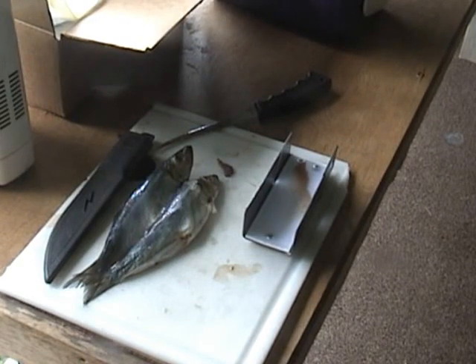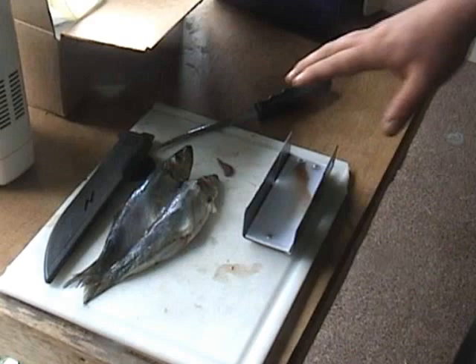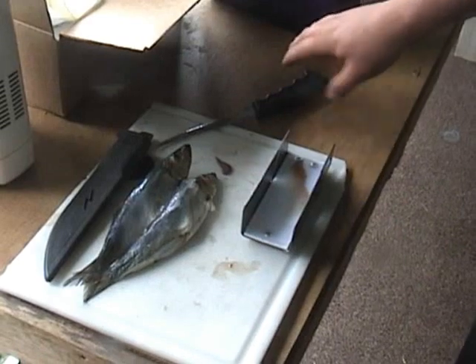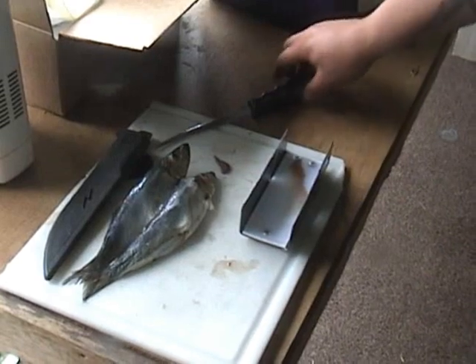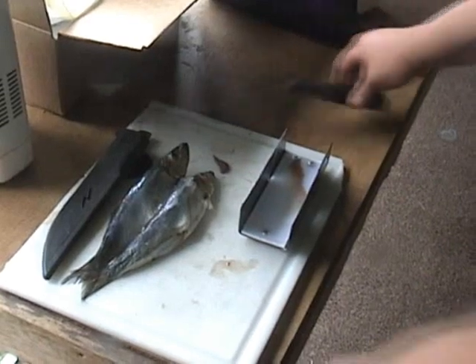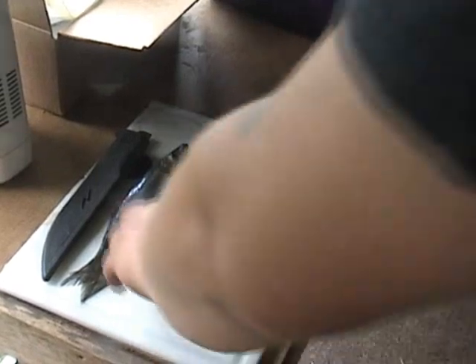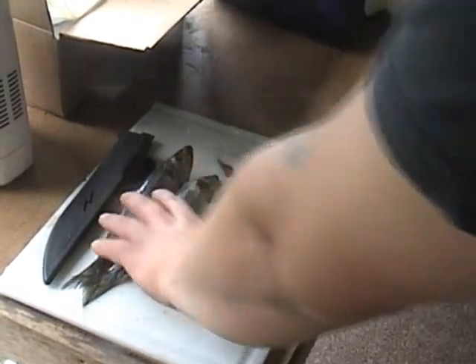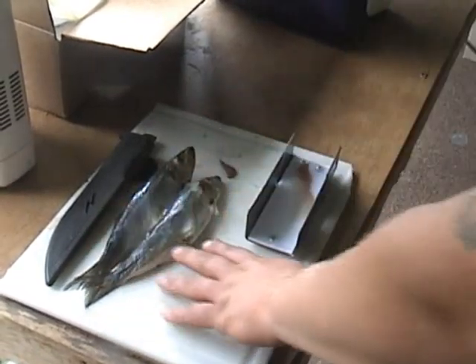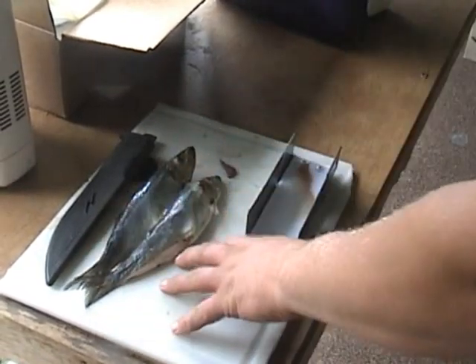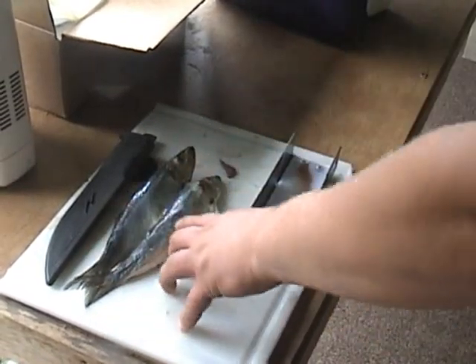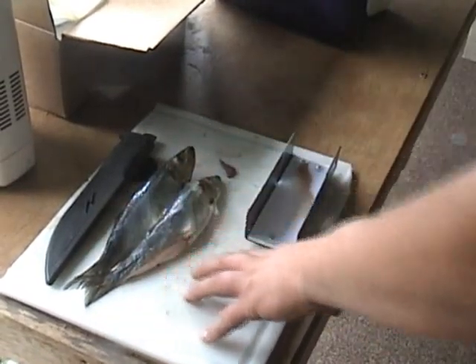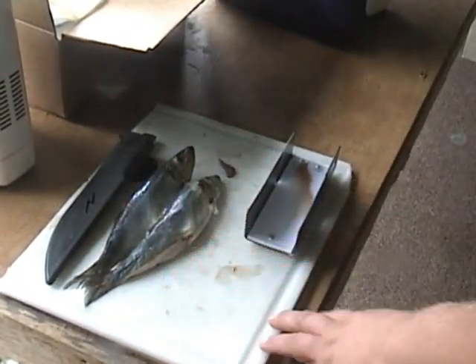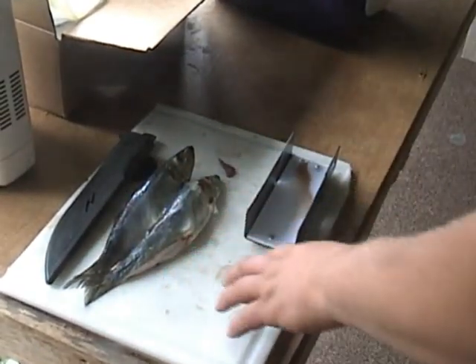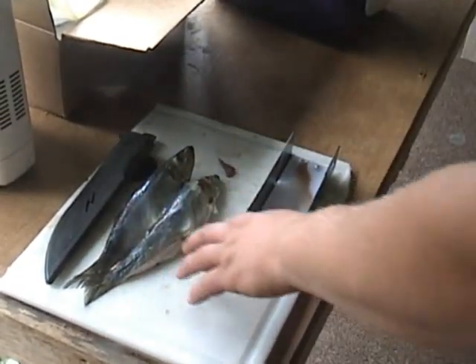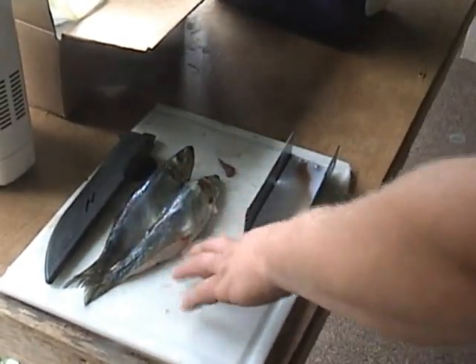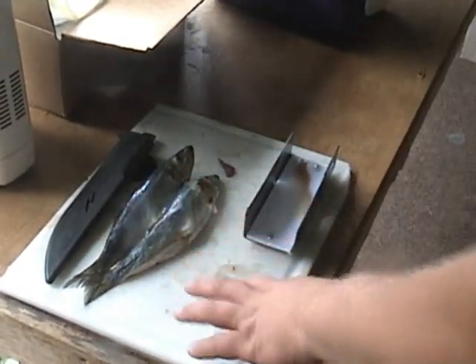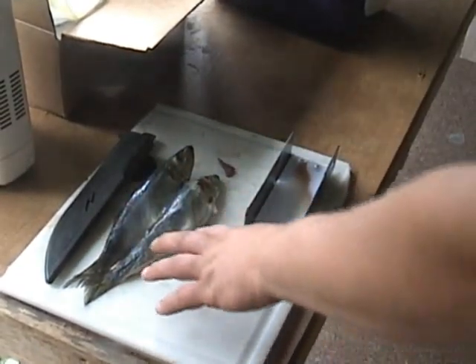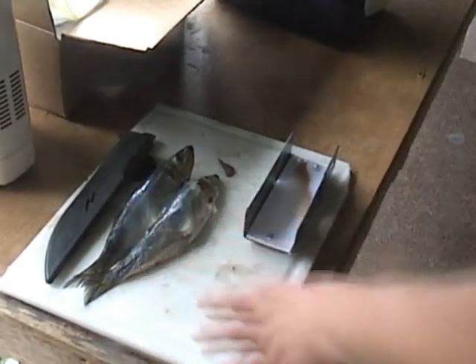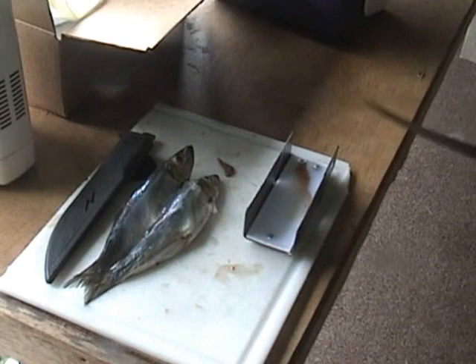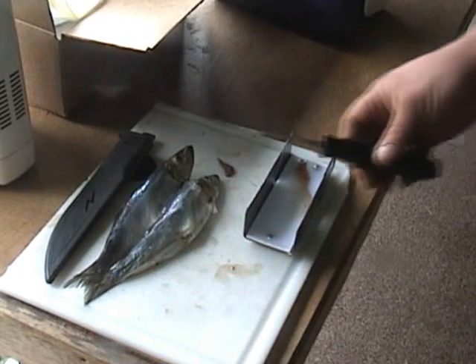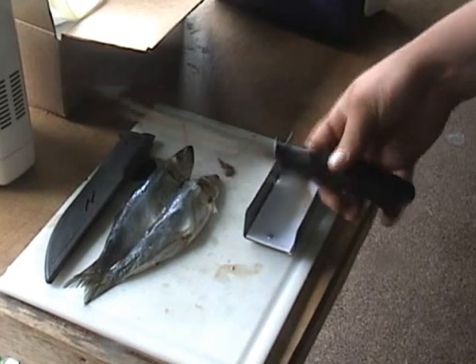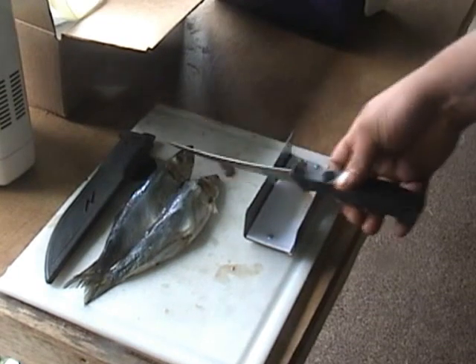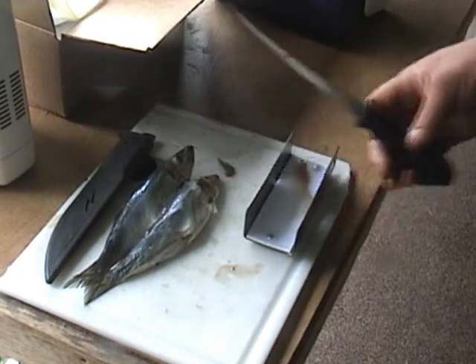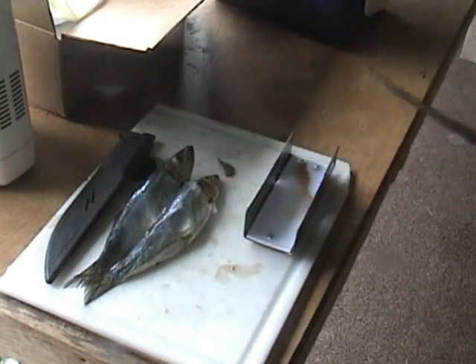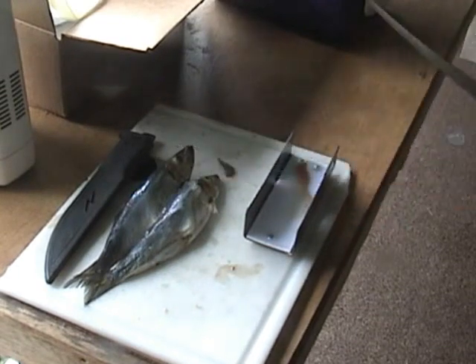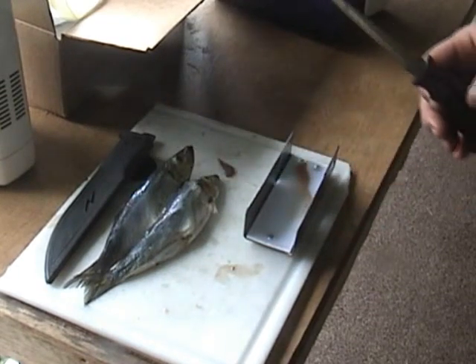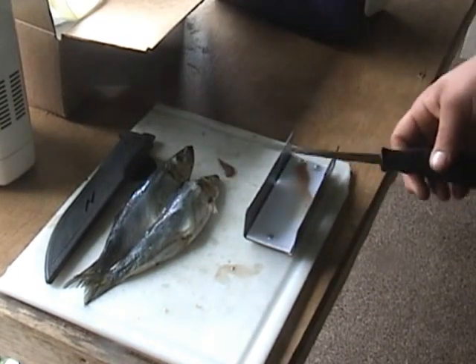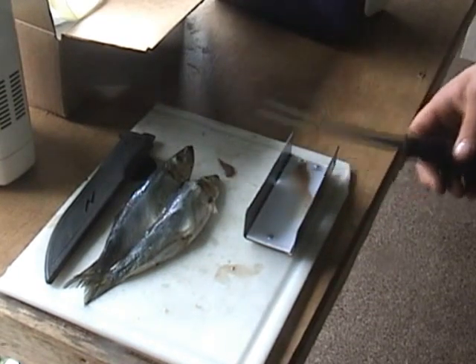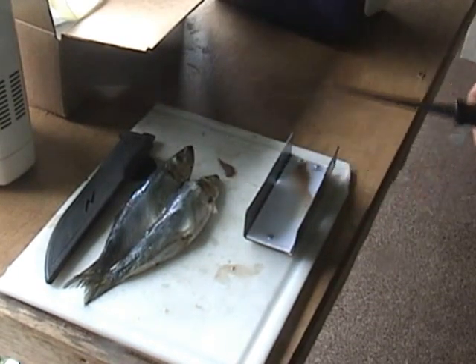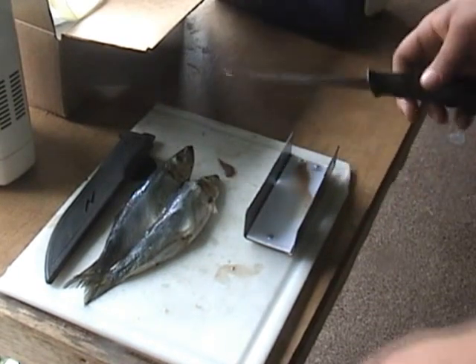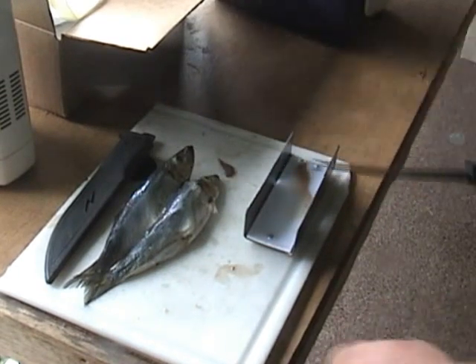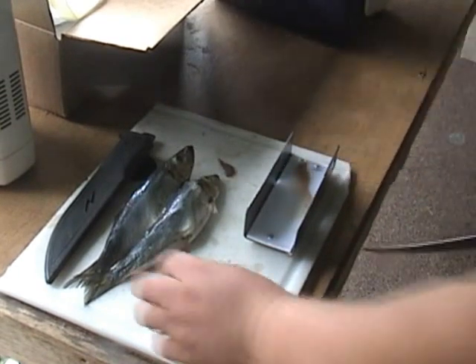The first thing we're going to do is take a couple of these — these are herring. I'm going to be using this for salmon fishing, so I'm going to be using herring scent. The first thing we're going to do is cut these up.